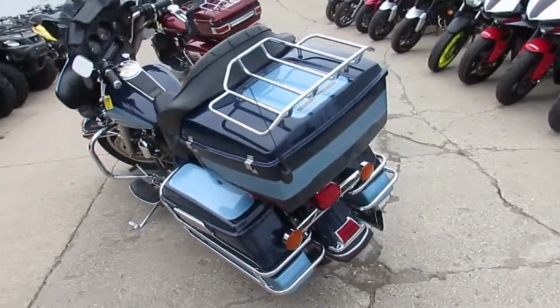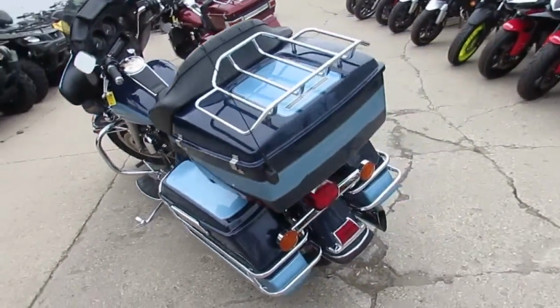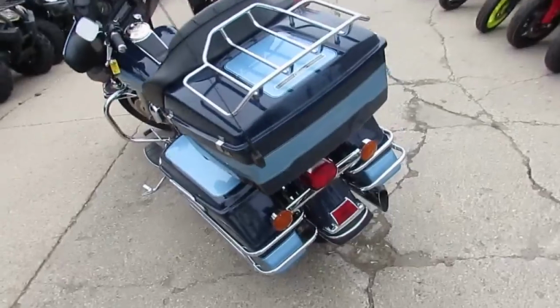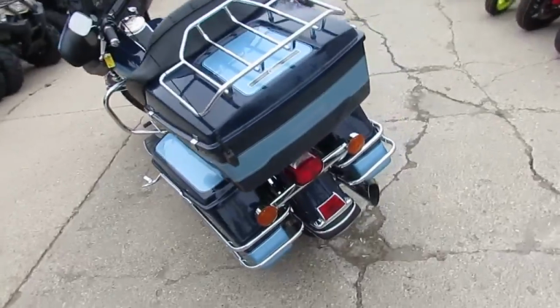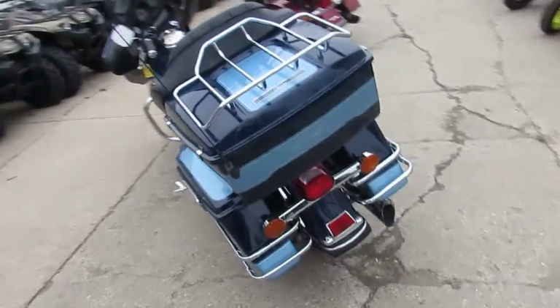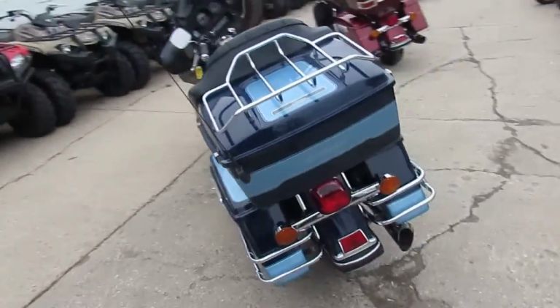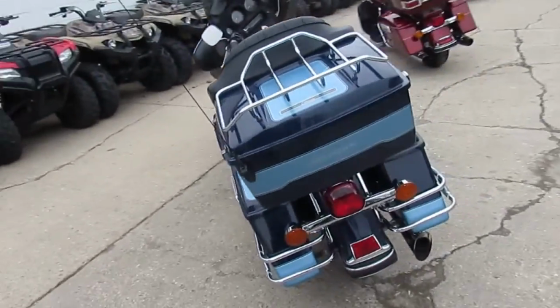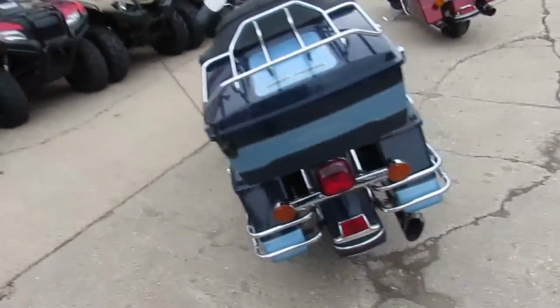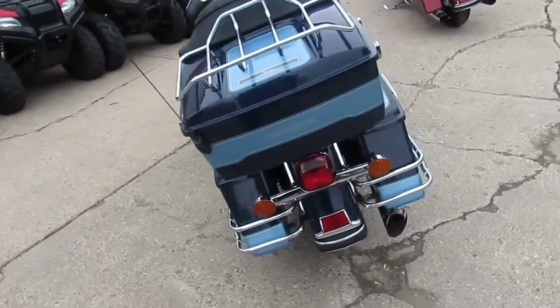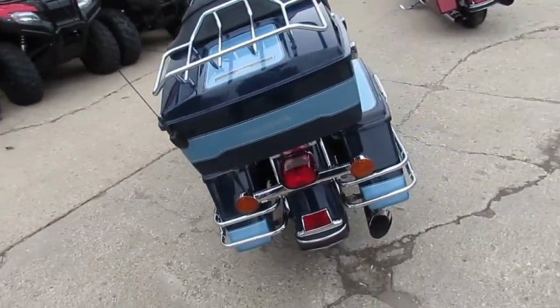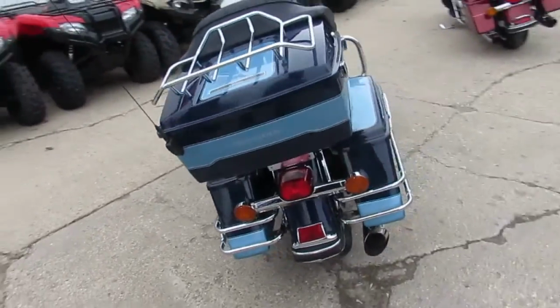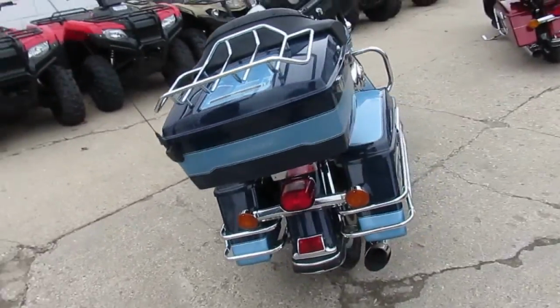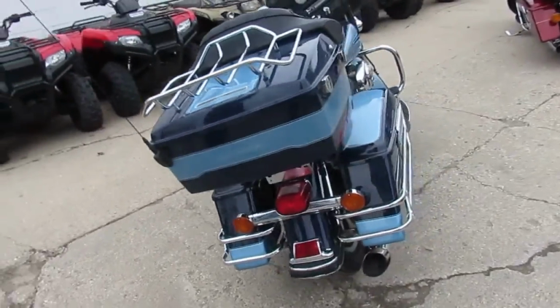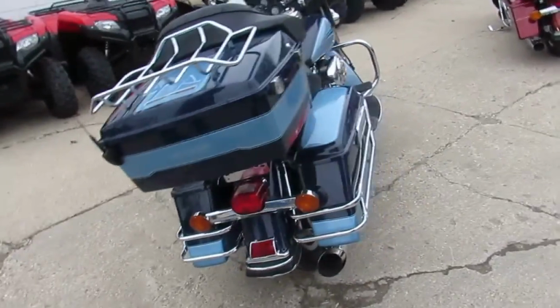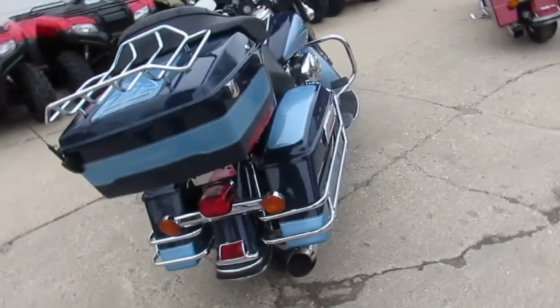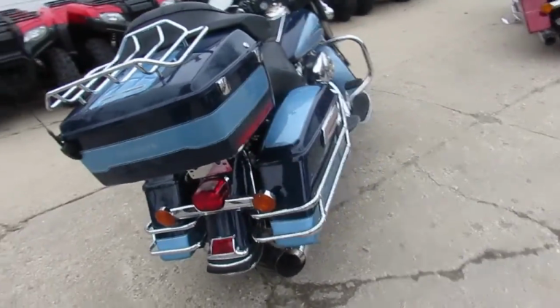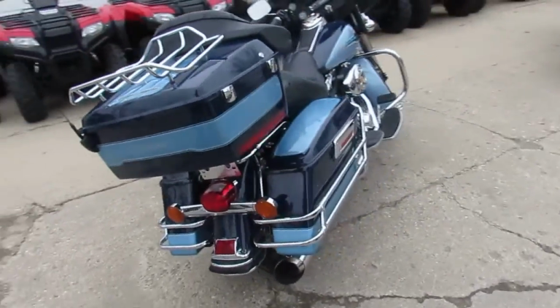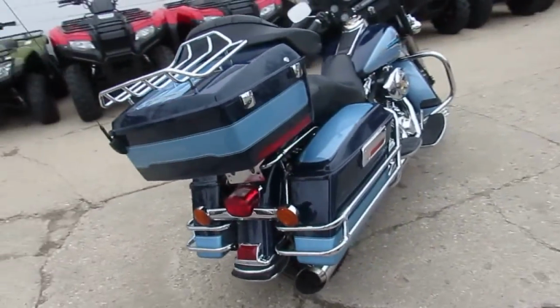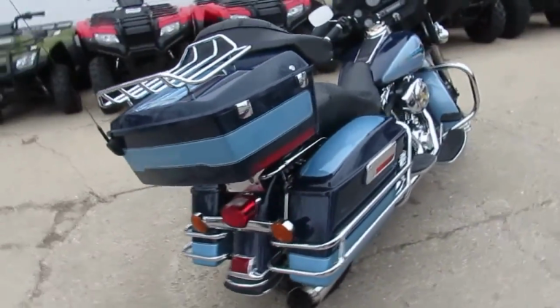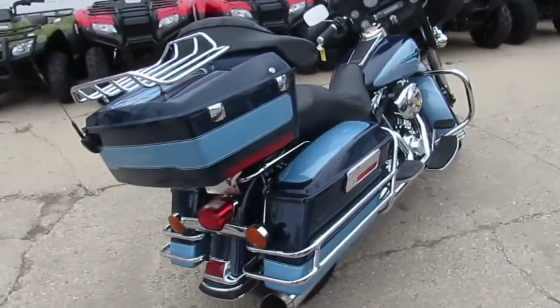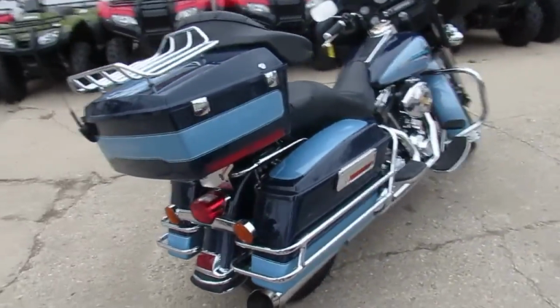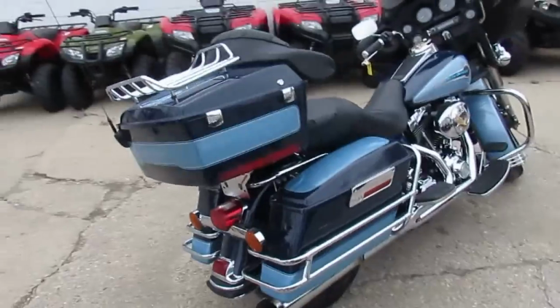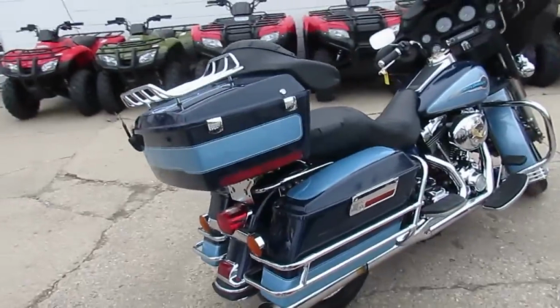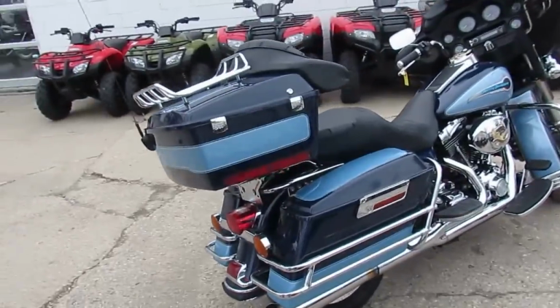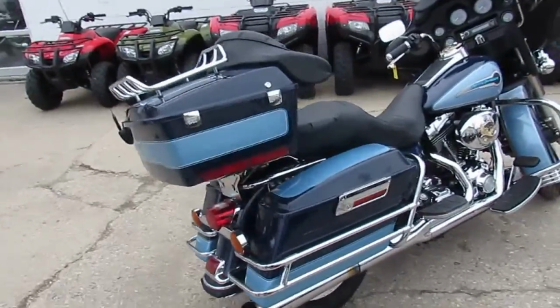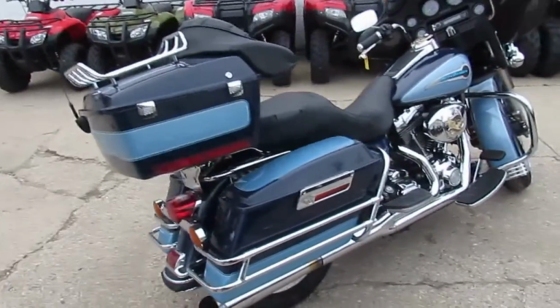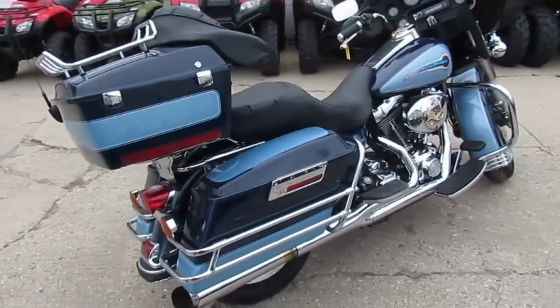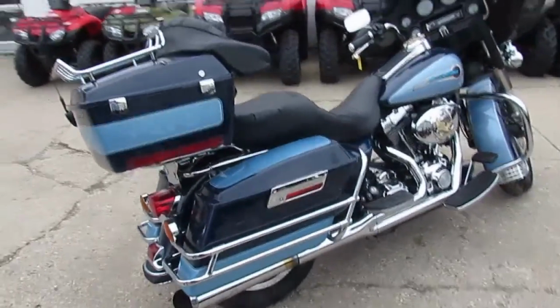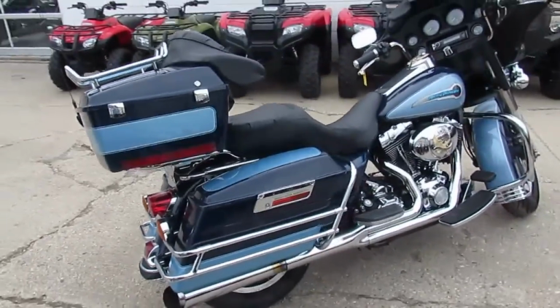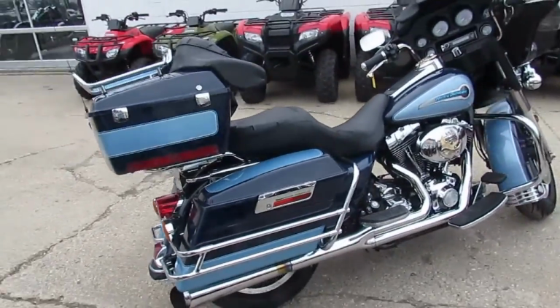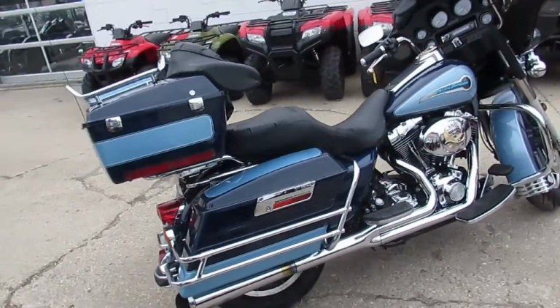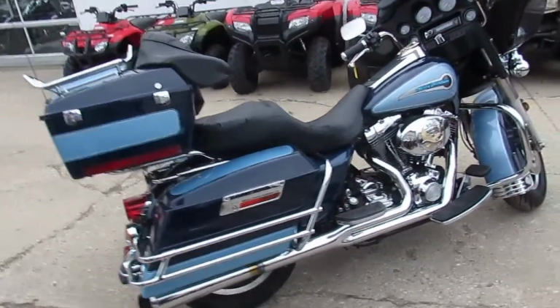We are doing some videos on the last truckload of bikes we just got in. We got another semi-load of Harleys coming tomorrow.